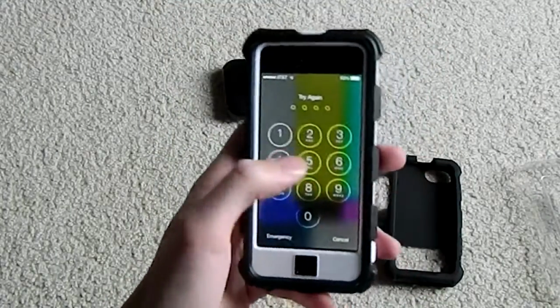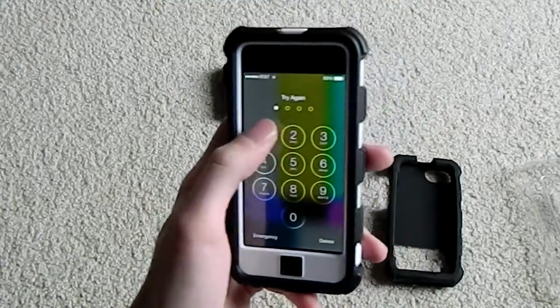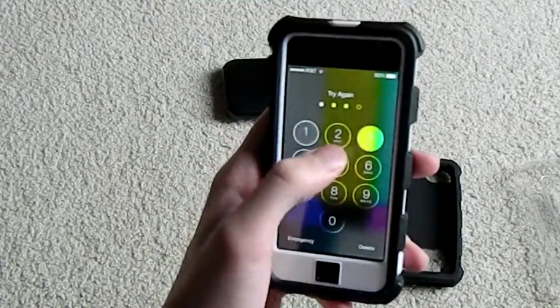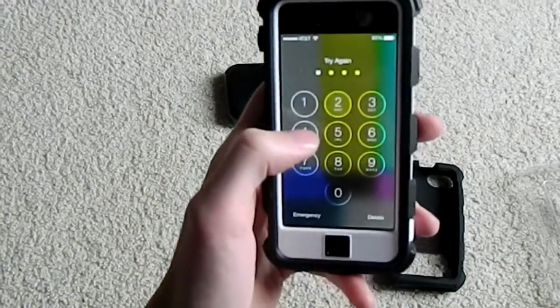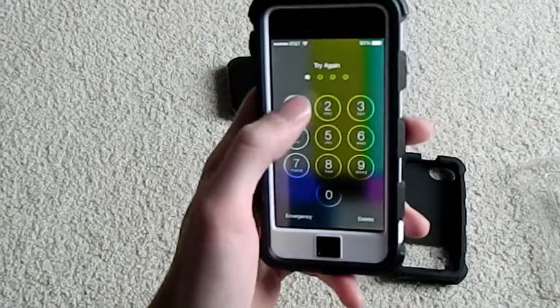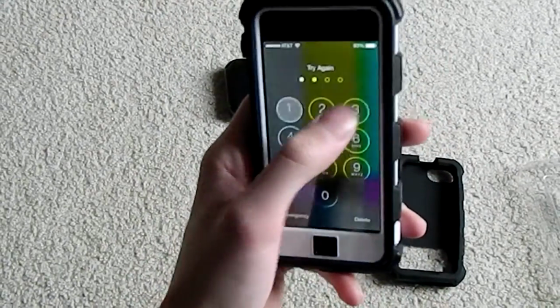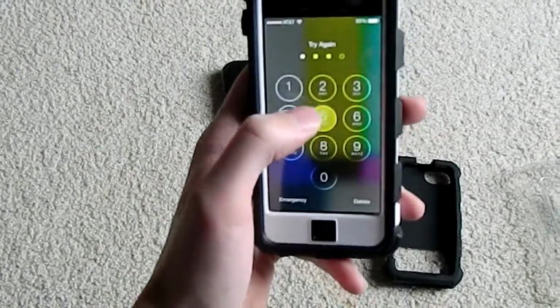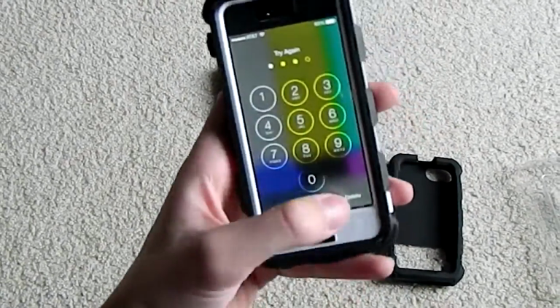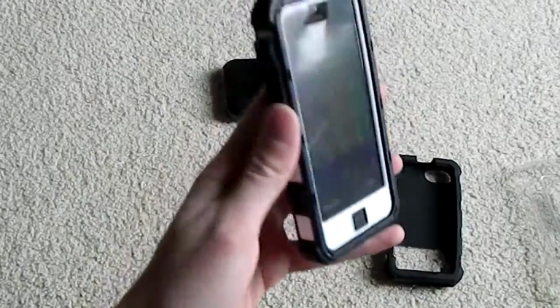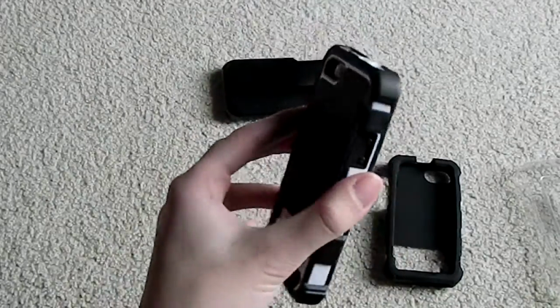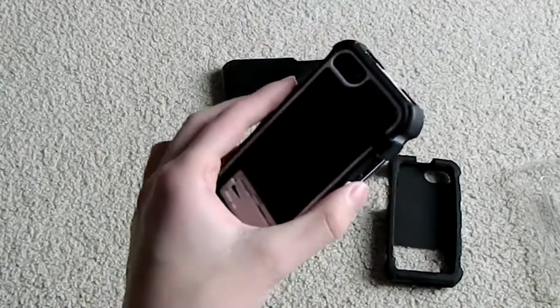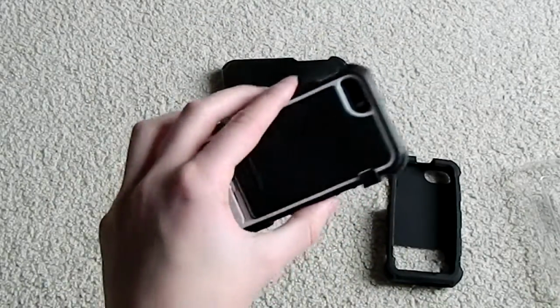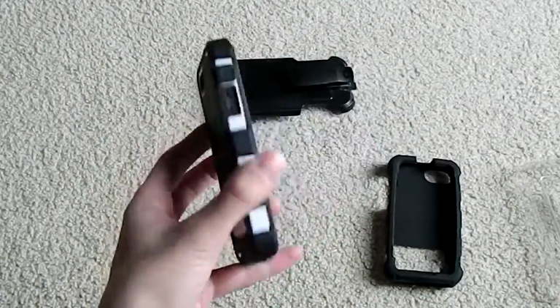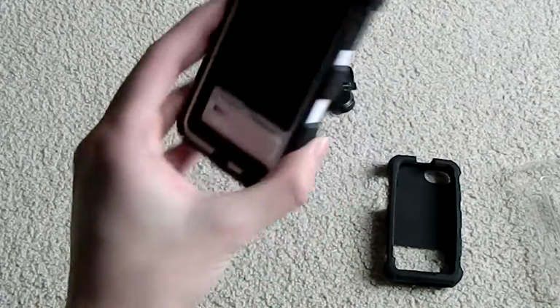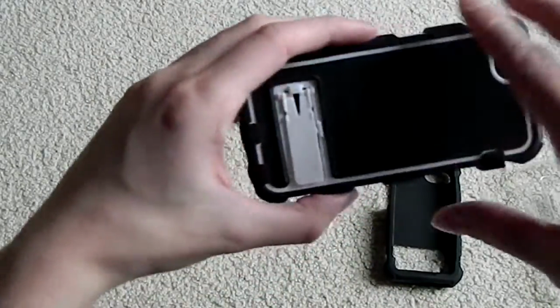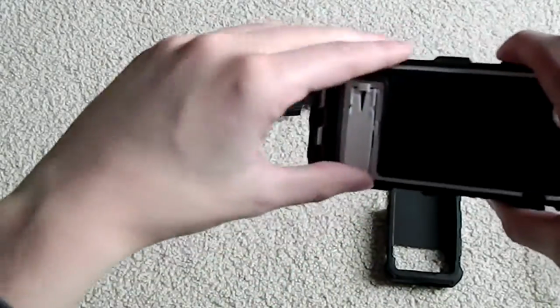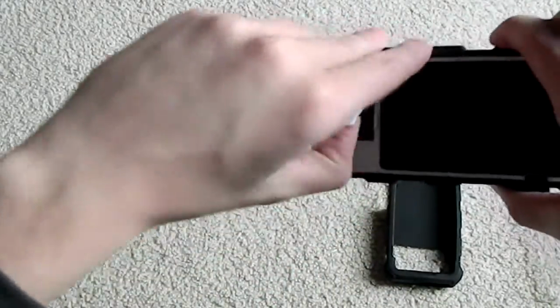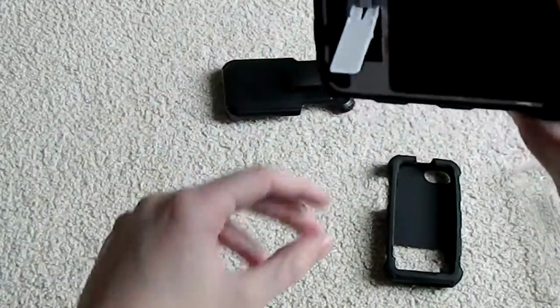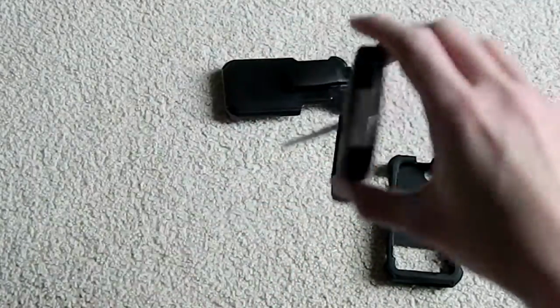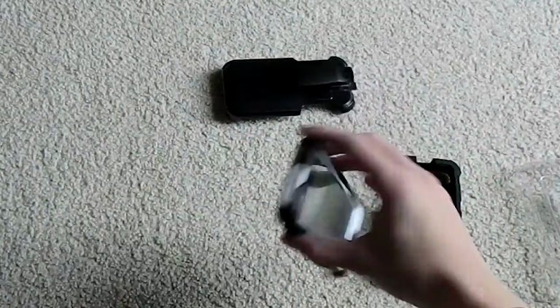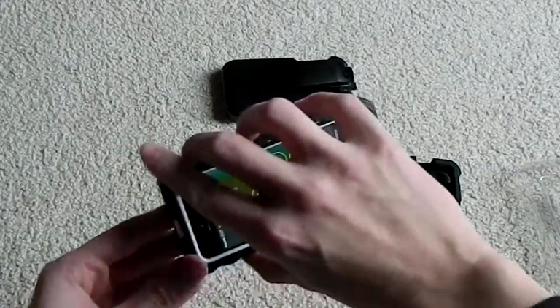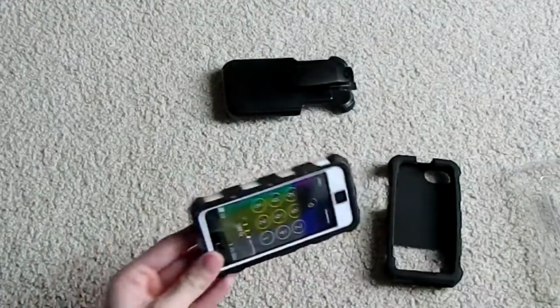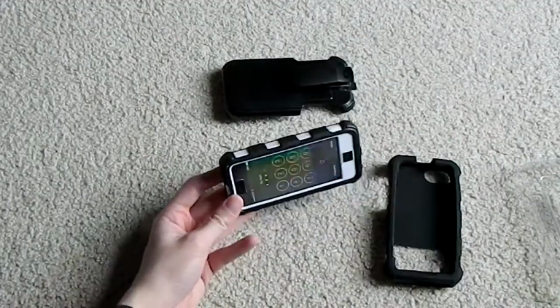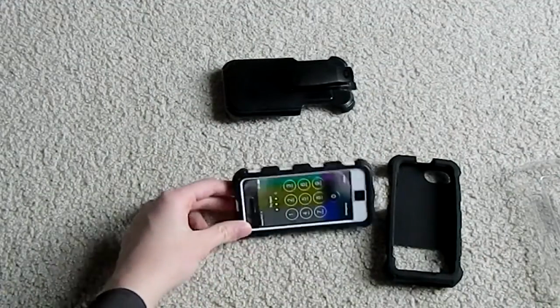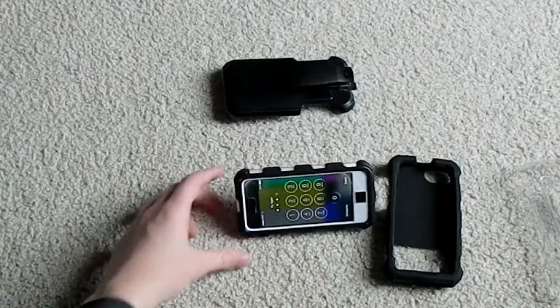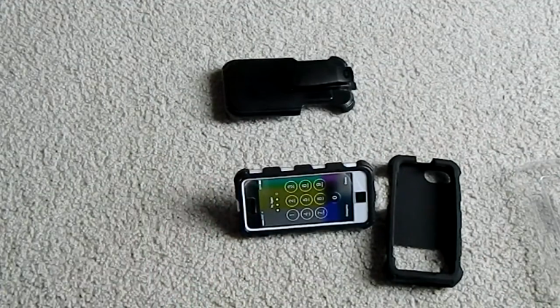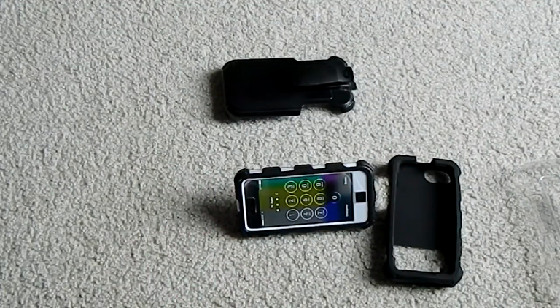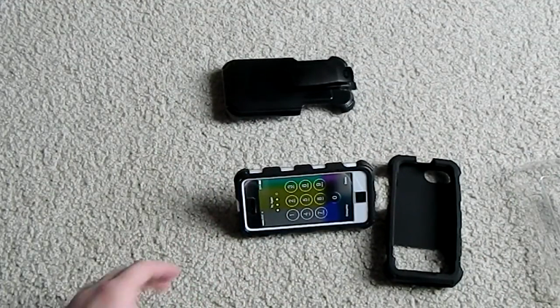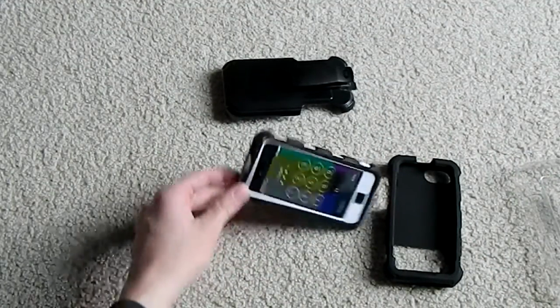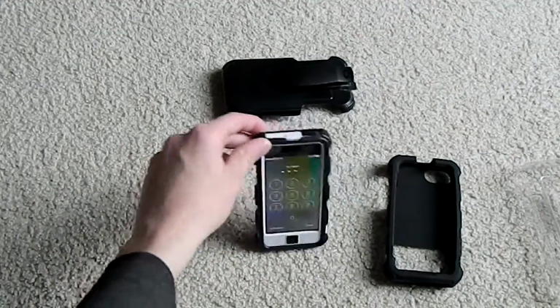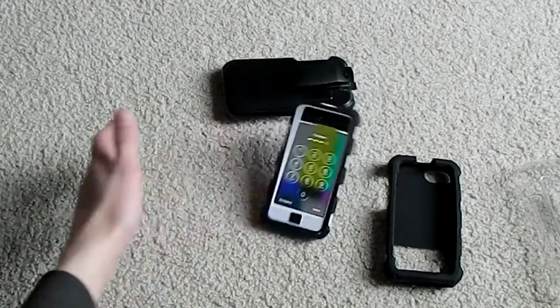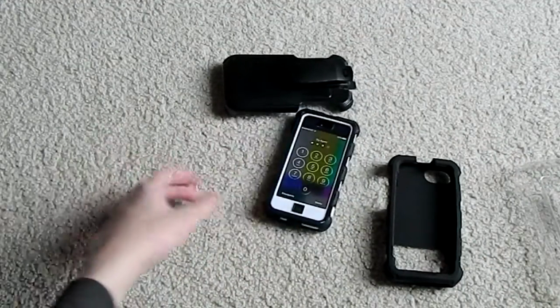It all works just the same as it would regardless — touch capacity, everything is the same. On the back of the case there is a kickstand which you can only set up in landscape mode. It does not work in portrait and the device will unfortunately topple over.